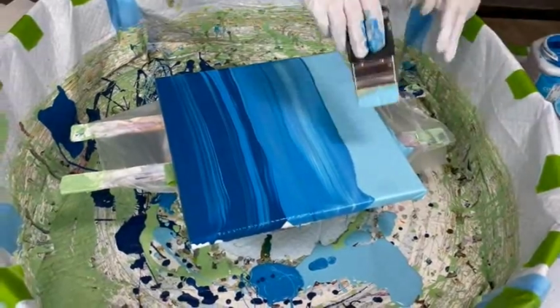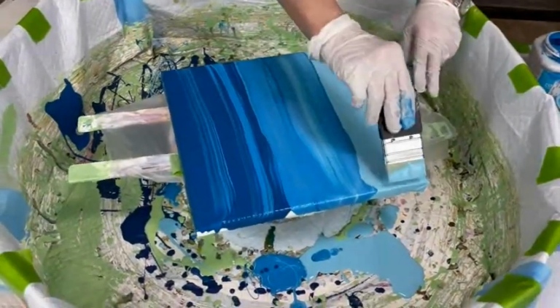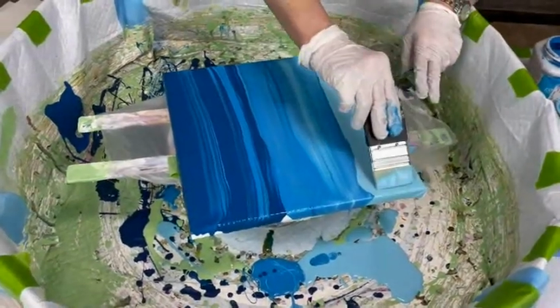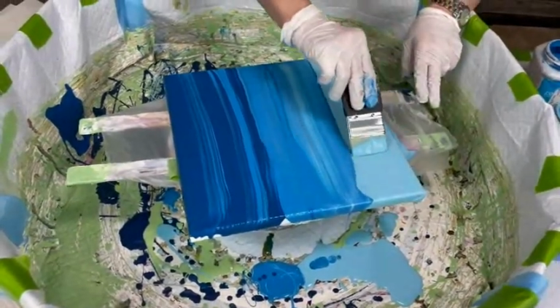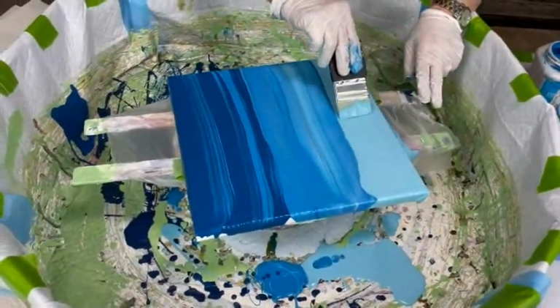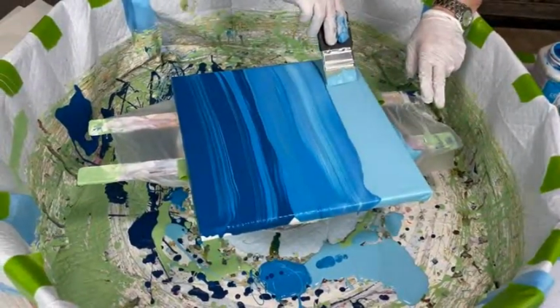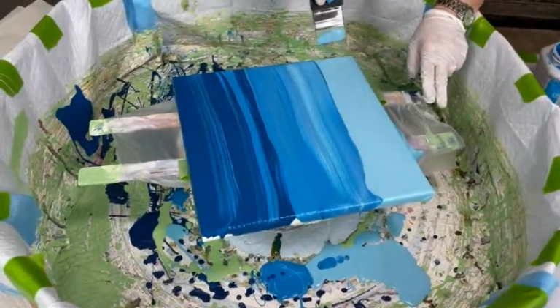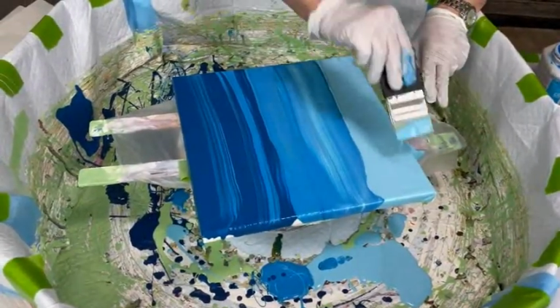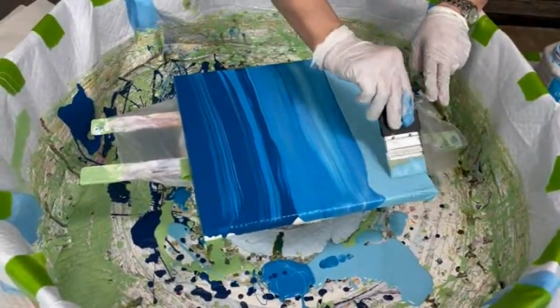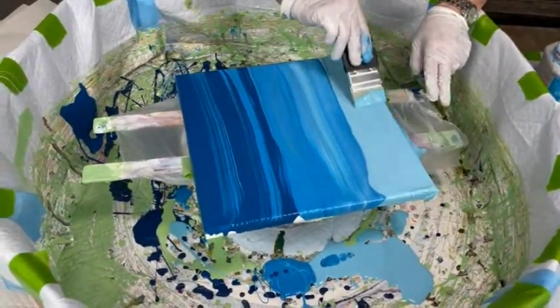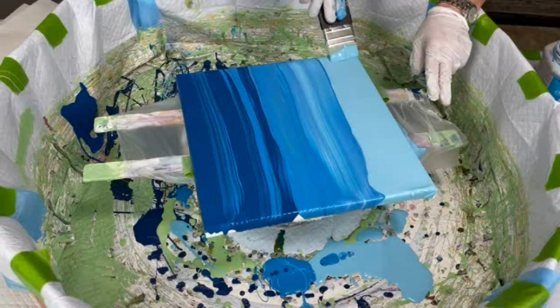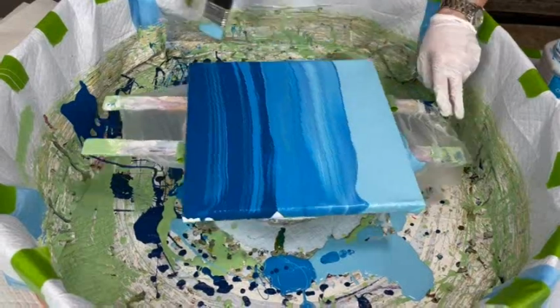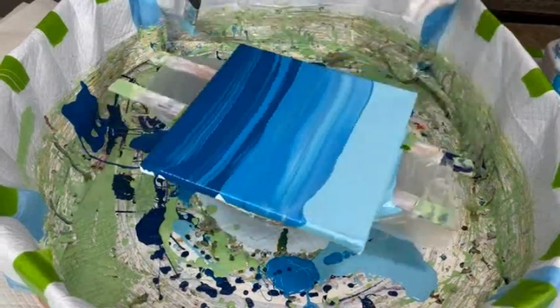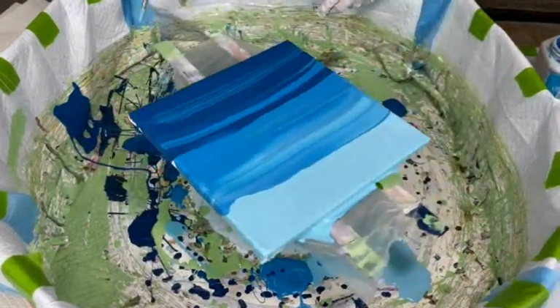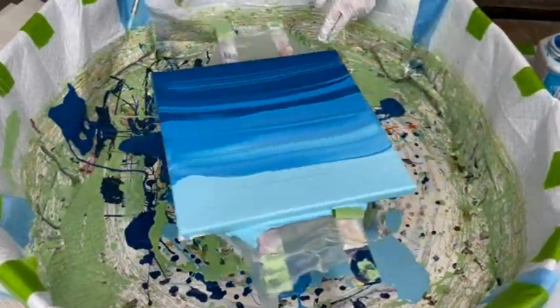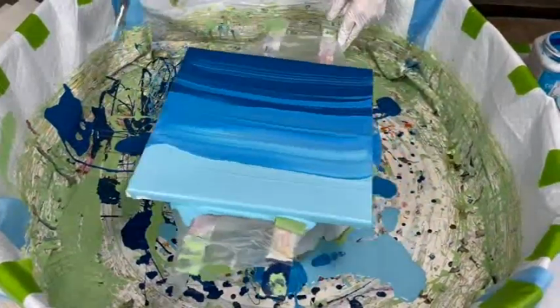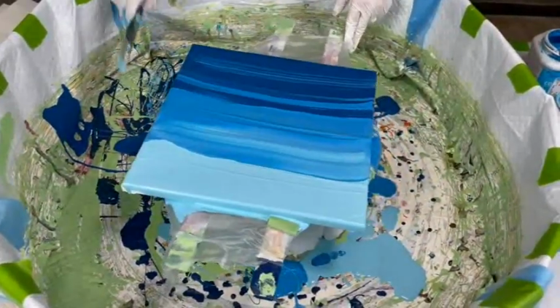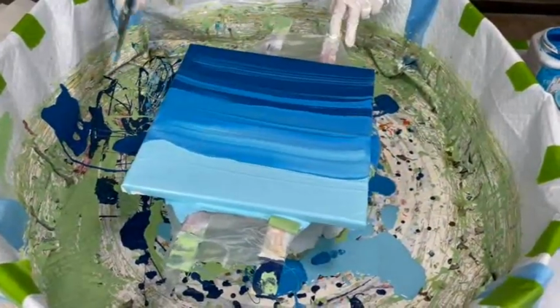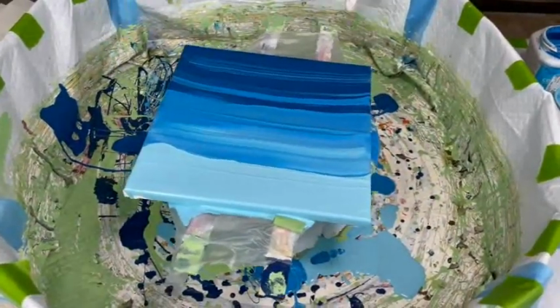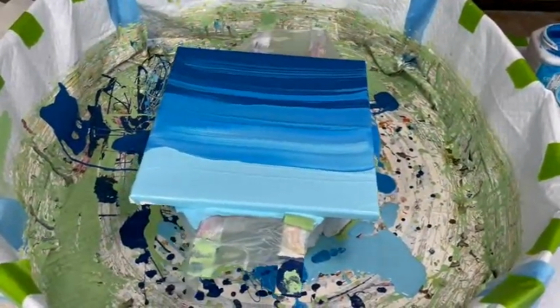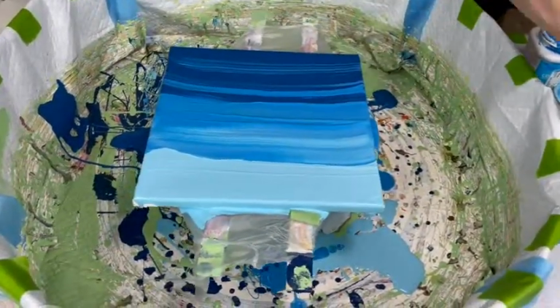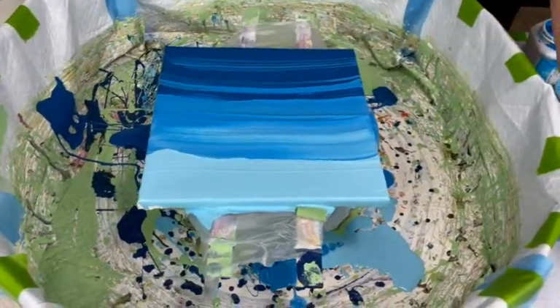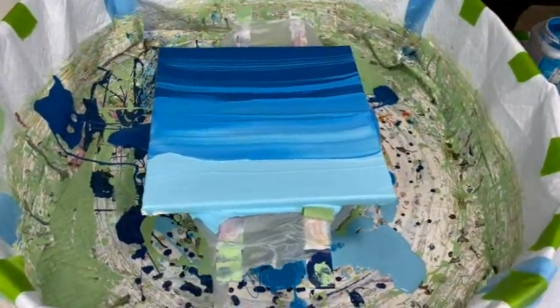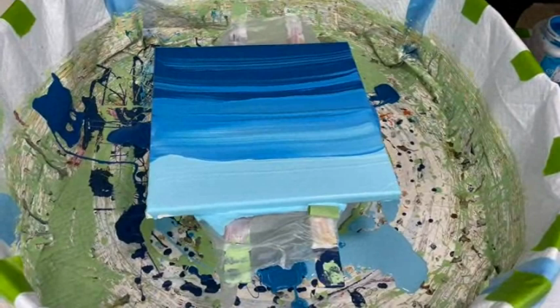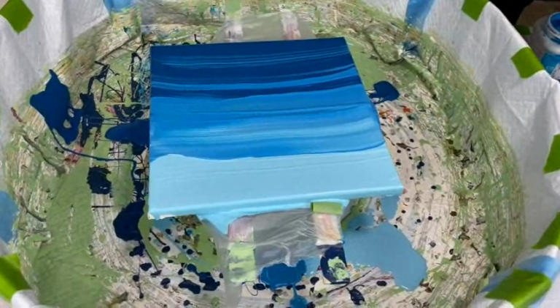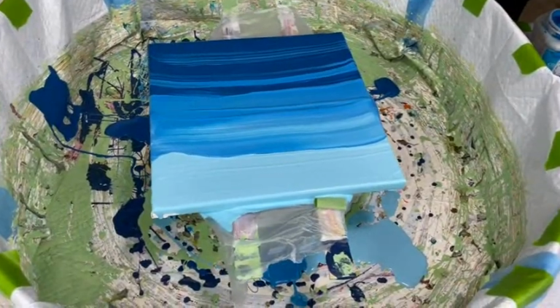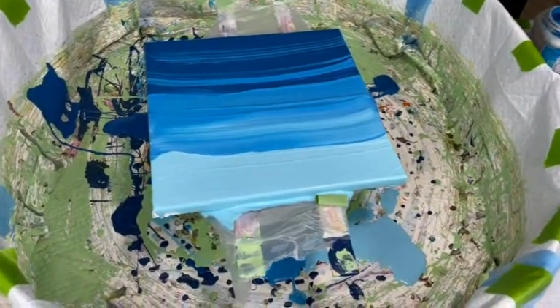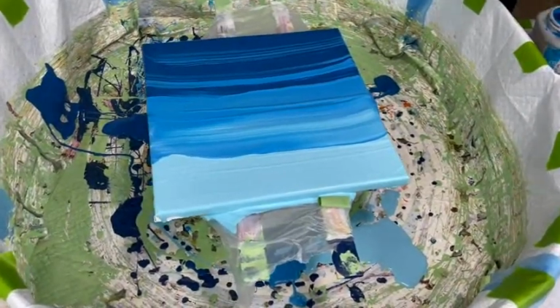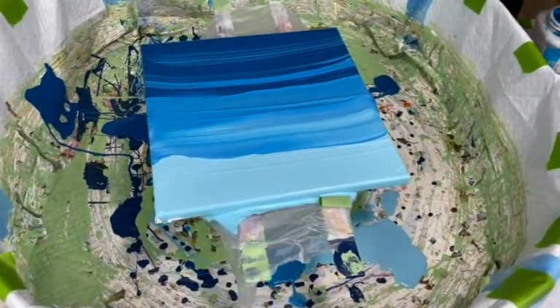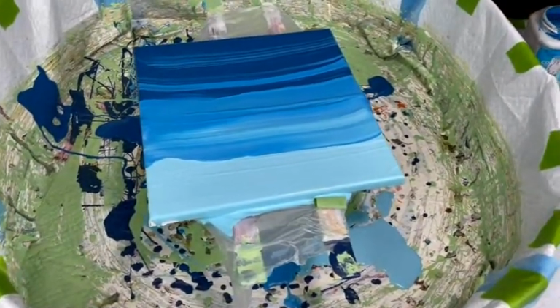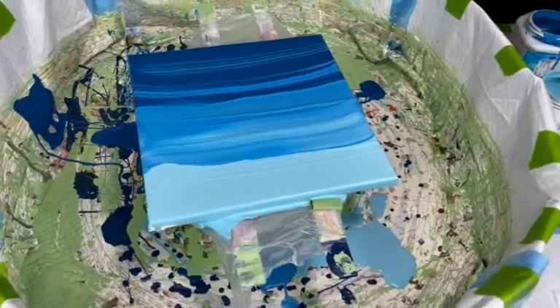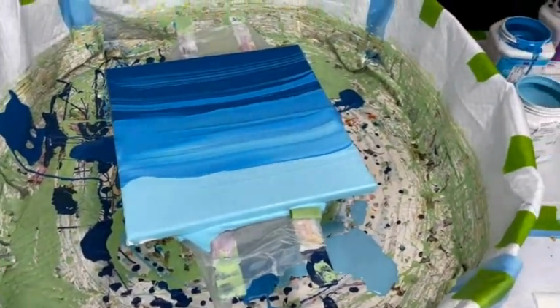This is going to be quite interesting, everyone. Oh, it's pretty! Actually, it is pretty. Yes, it is. Okay, I've got to cover these up.